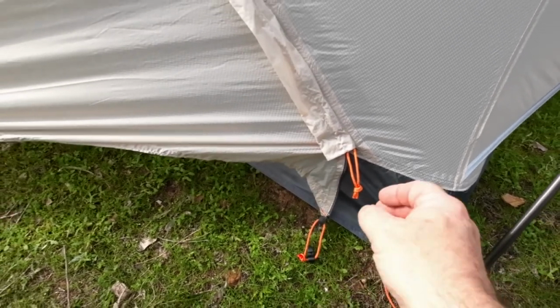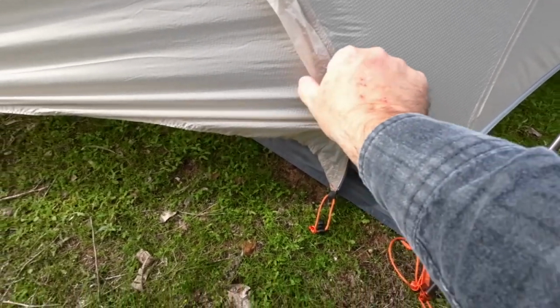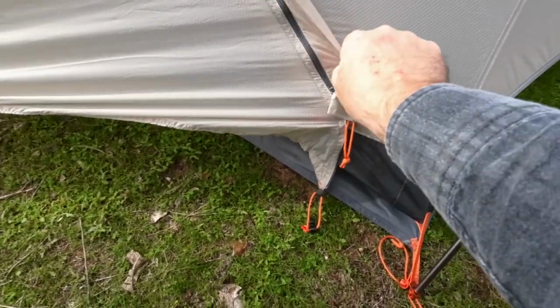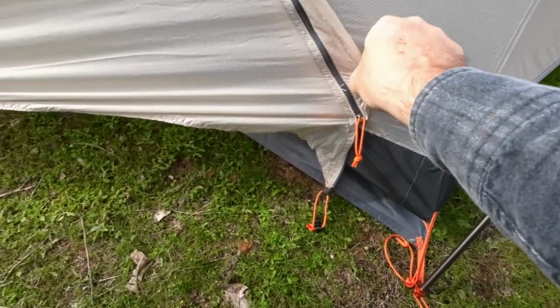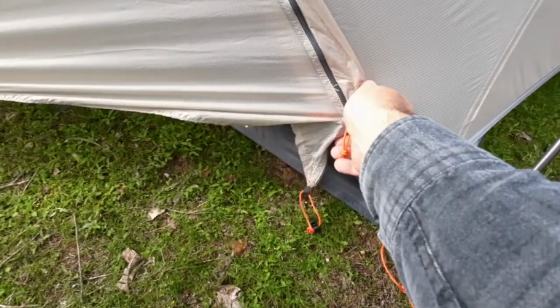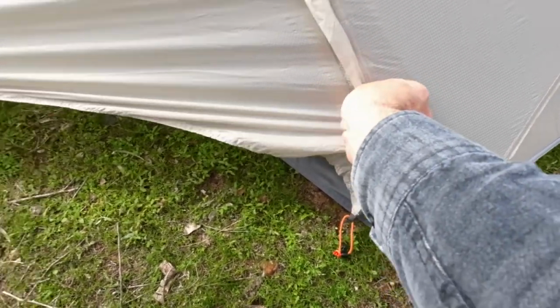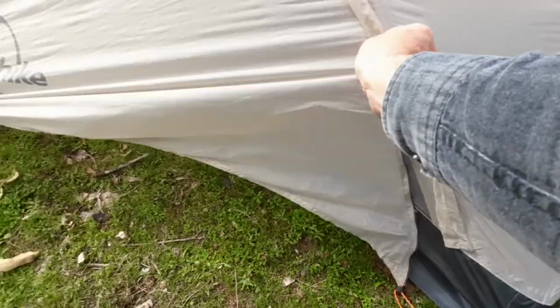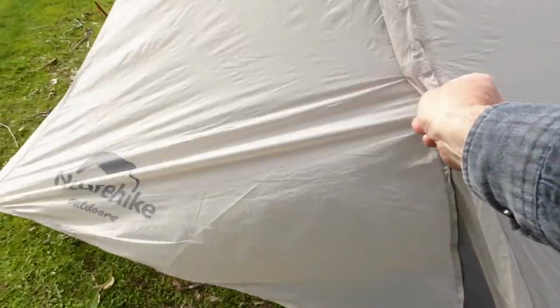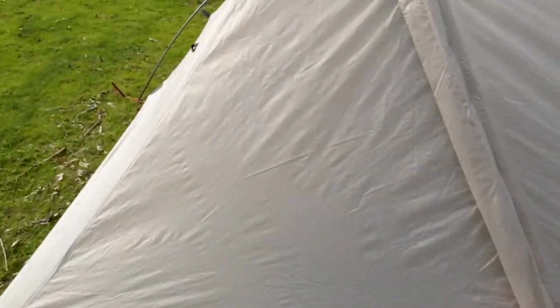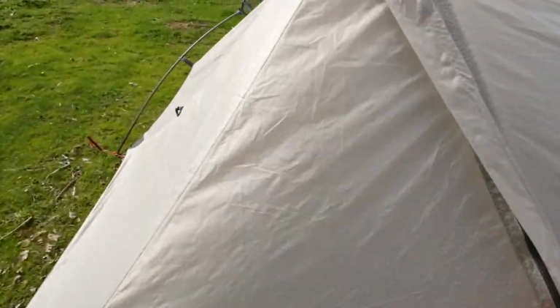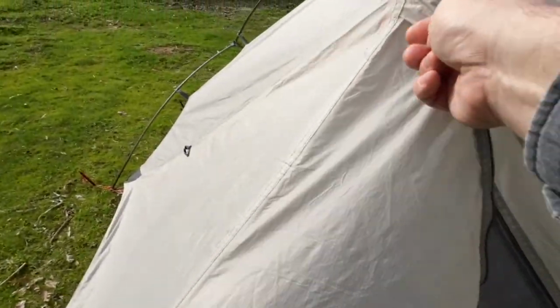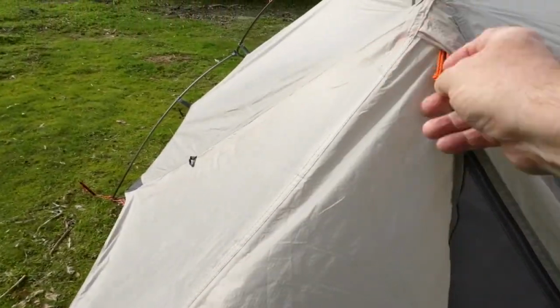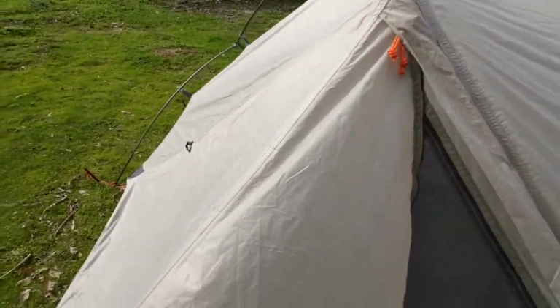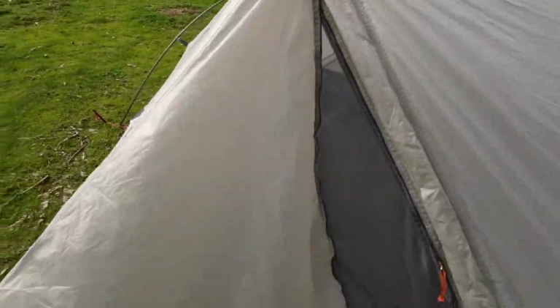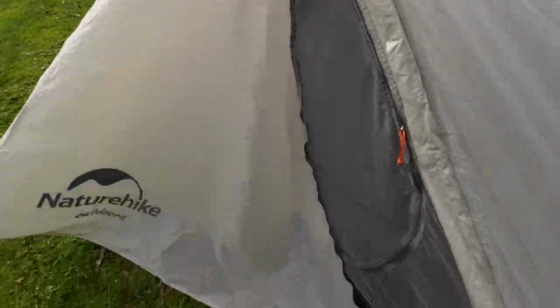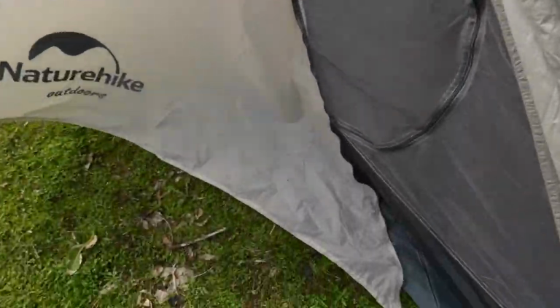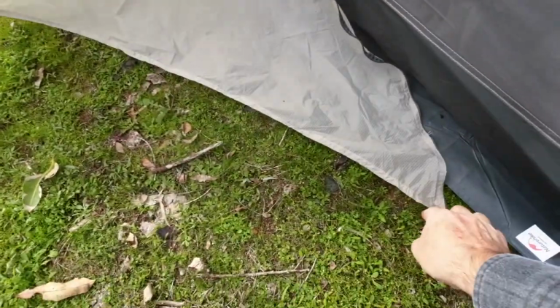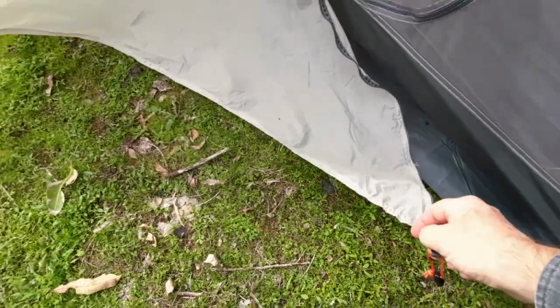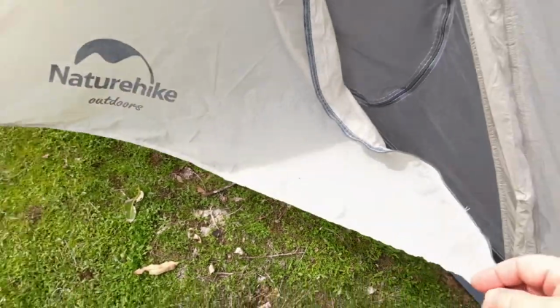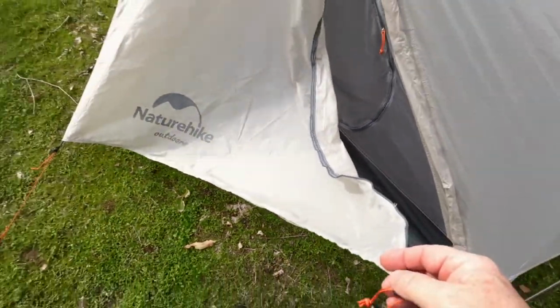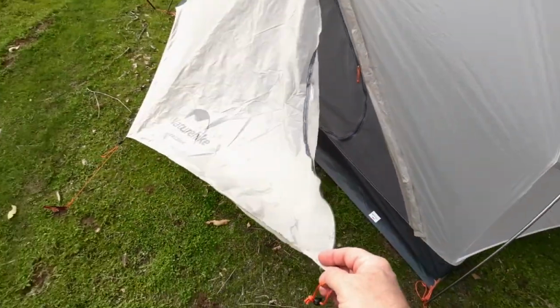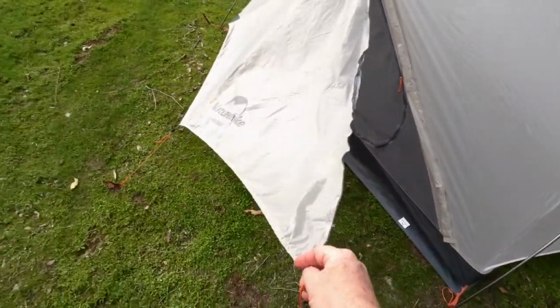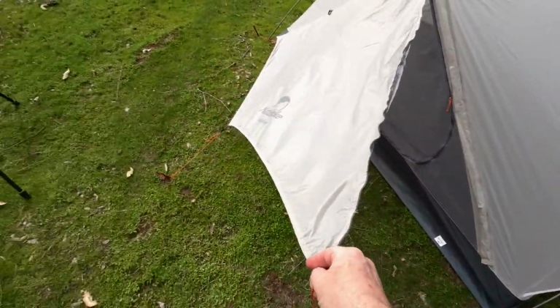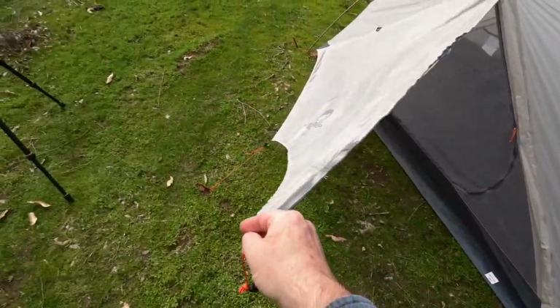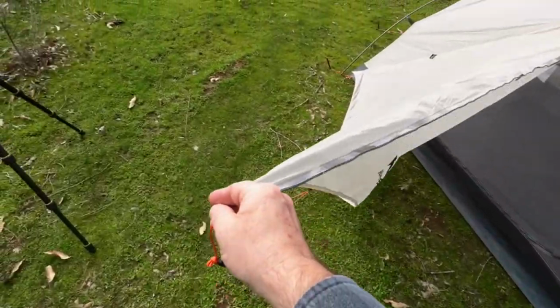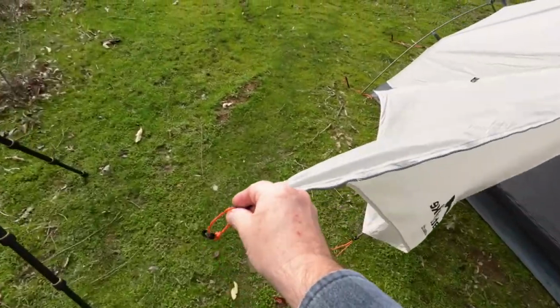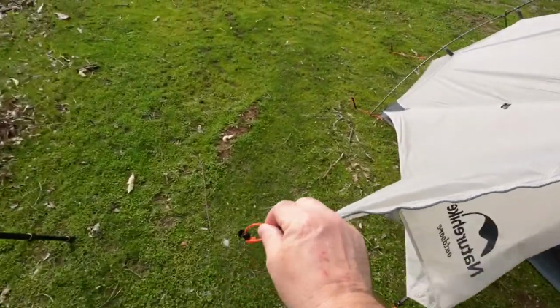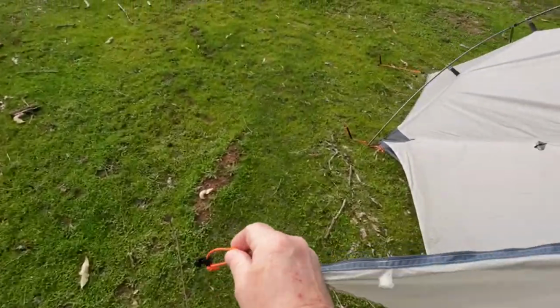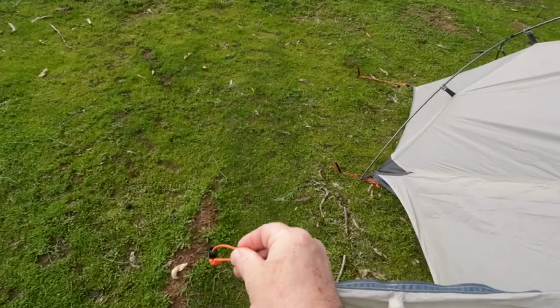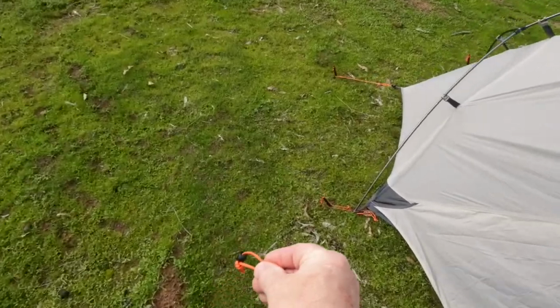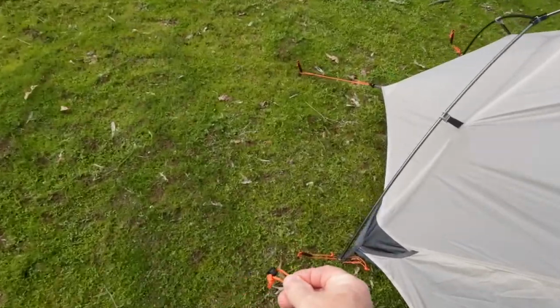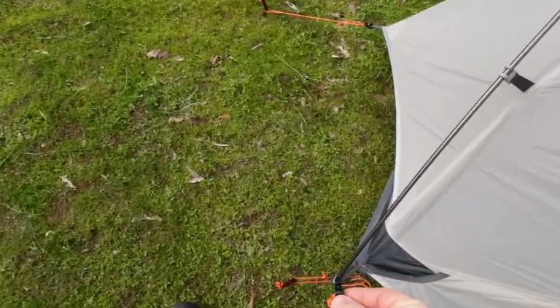First thing I'm going to have to do is undo the zip. Now when I've seen people do this, they've brought it through on the outside and just hooked it up down here.